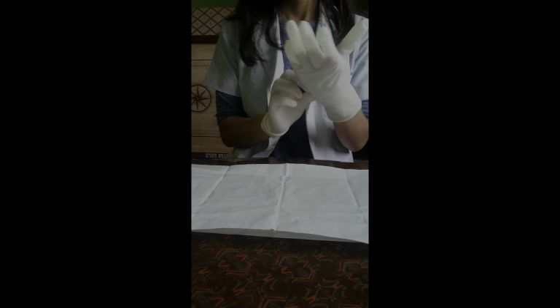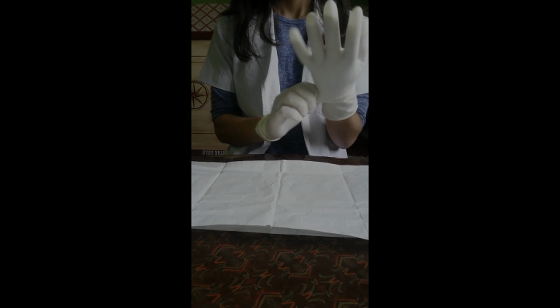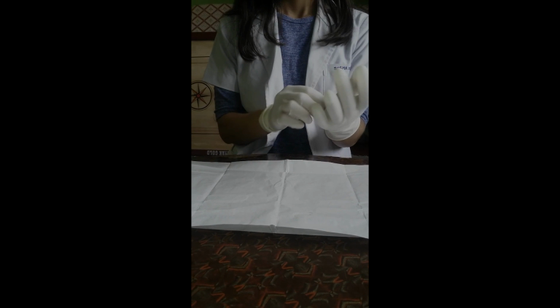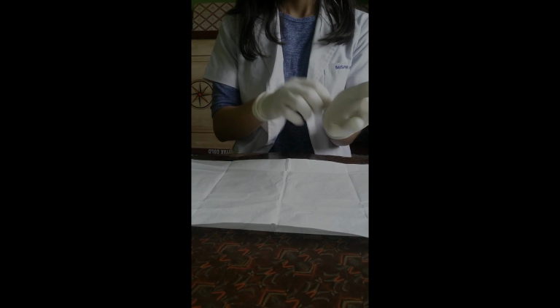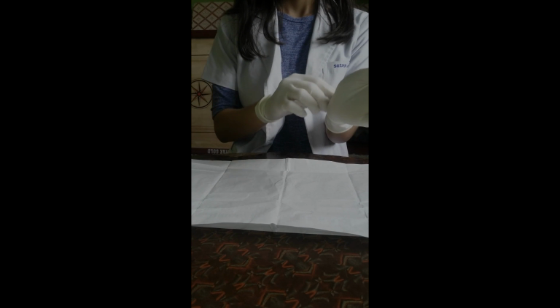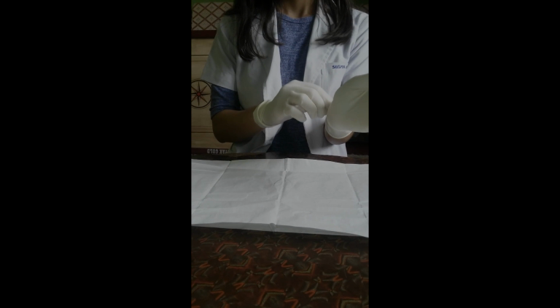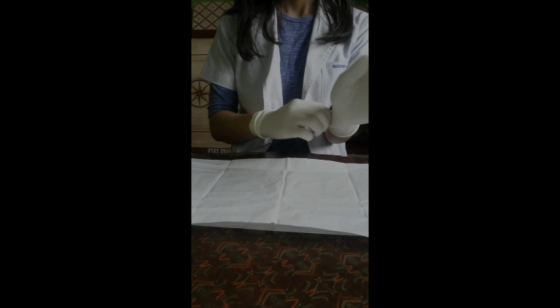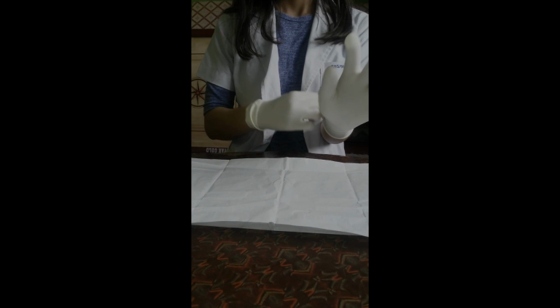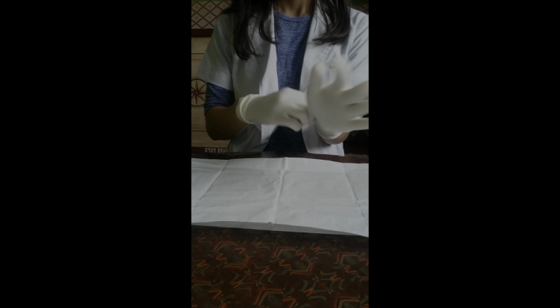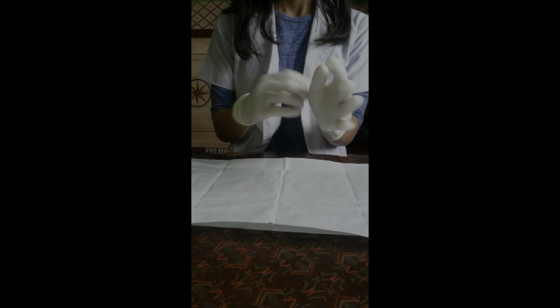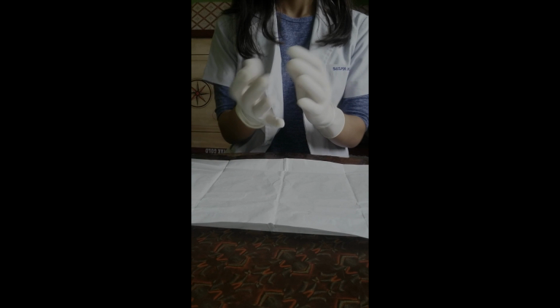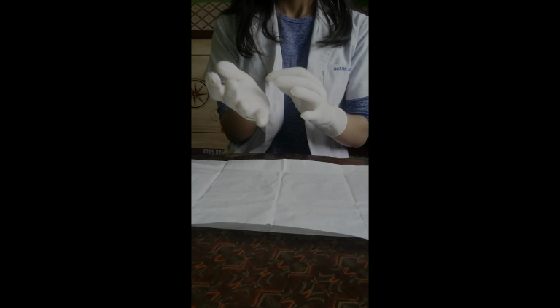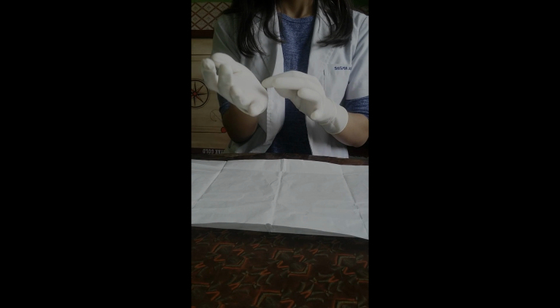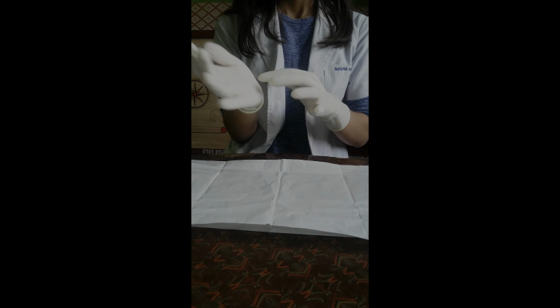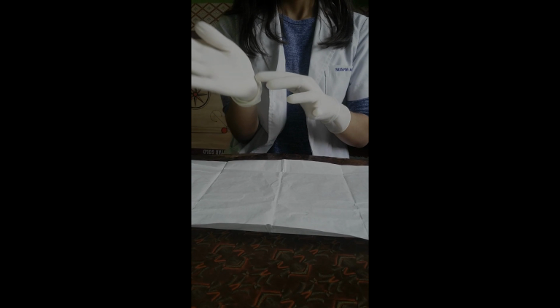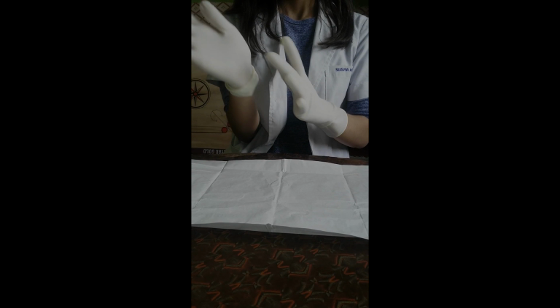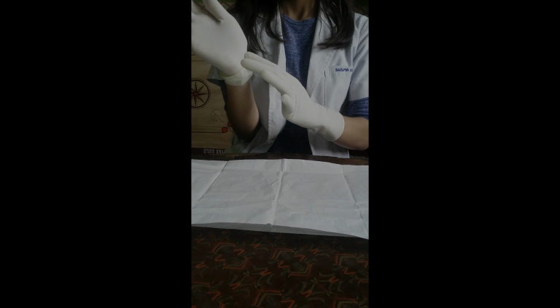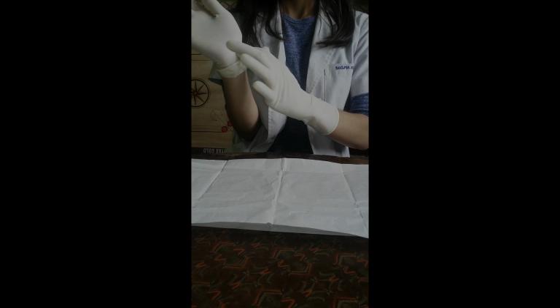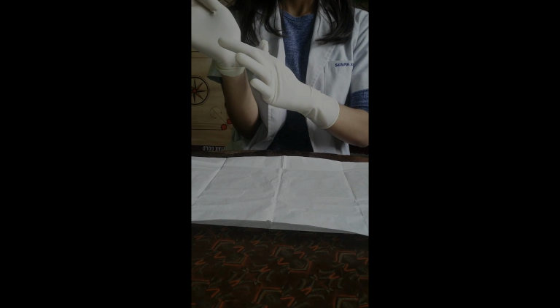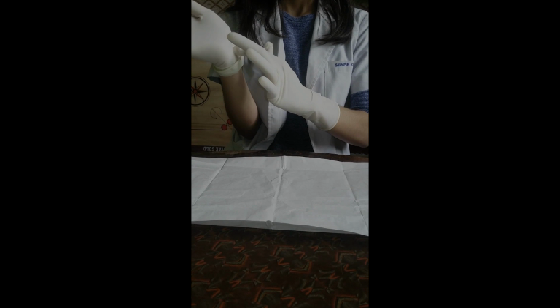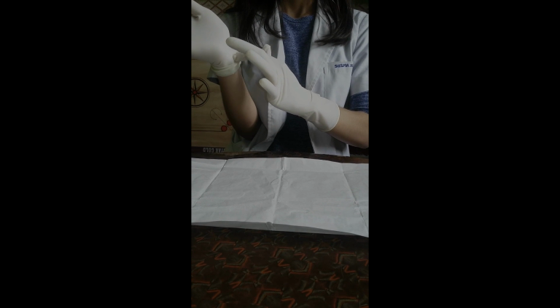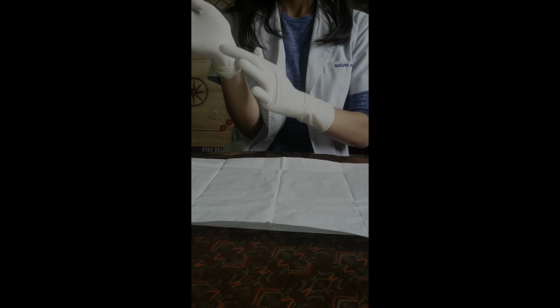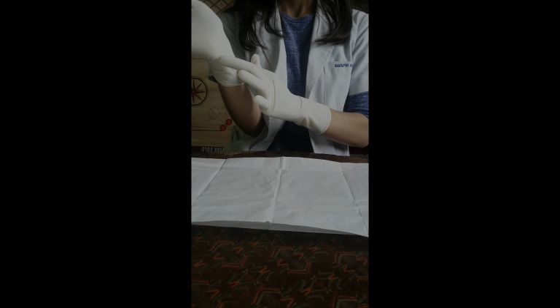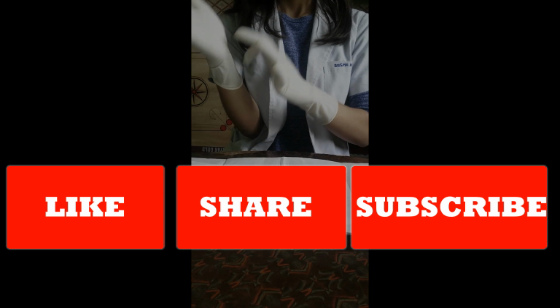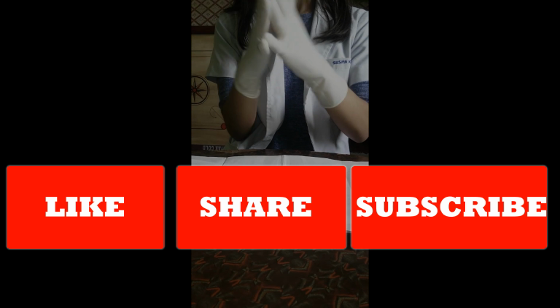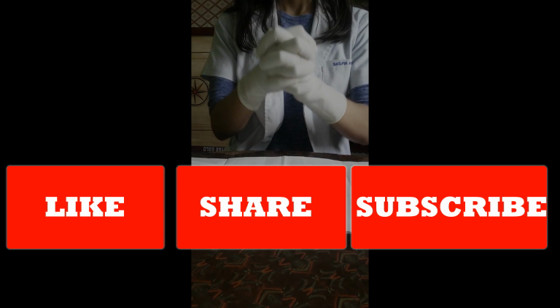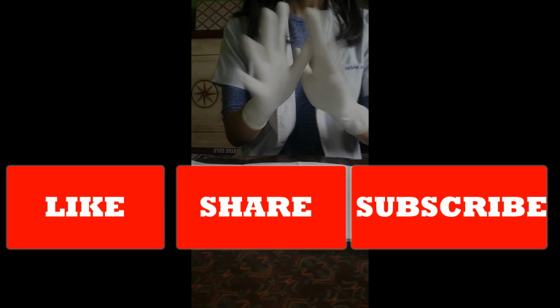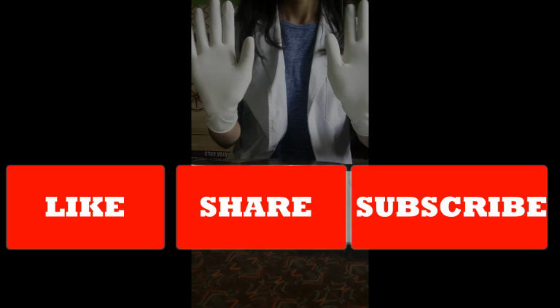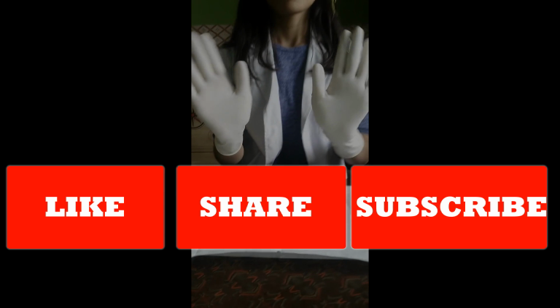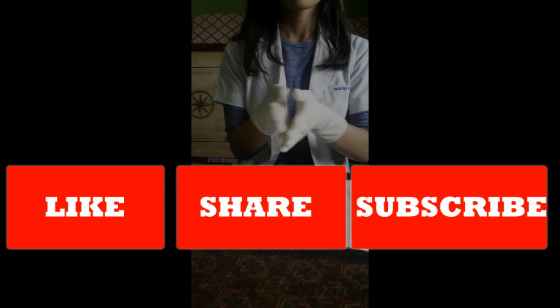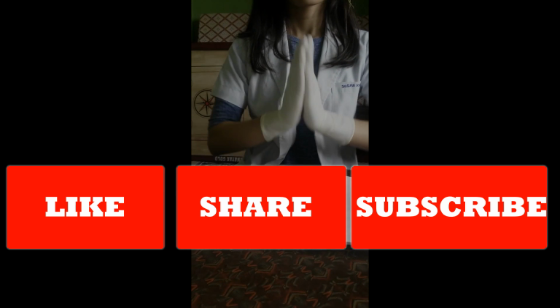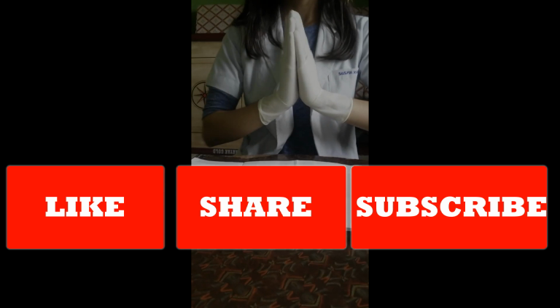Now pull the glove over the hand, making sure that the hand, thumbs, and fingers fit well into it. With the glove on, interlock fingers, which helps in proper fitting.